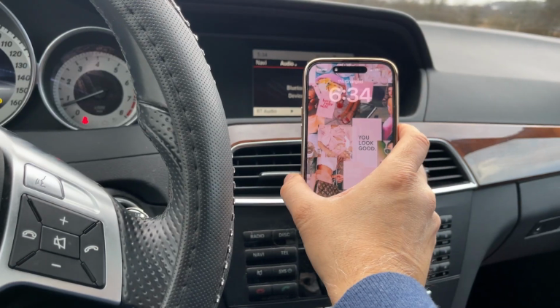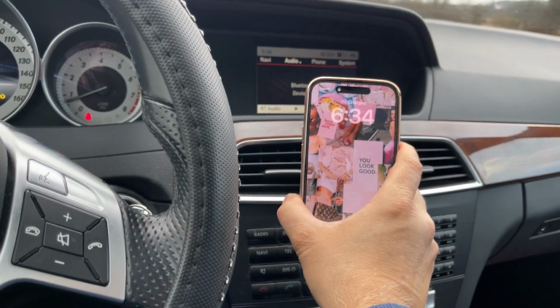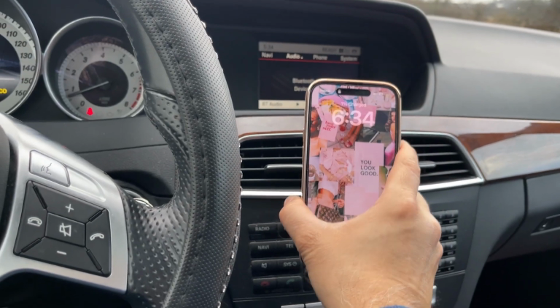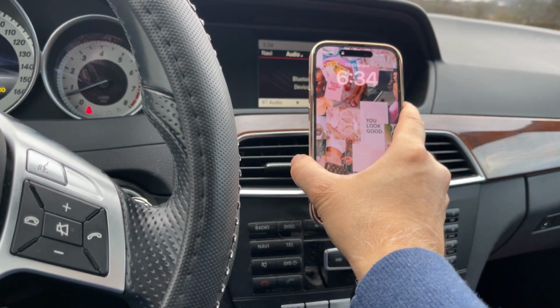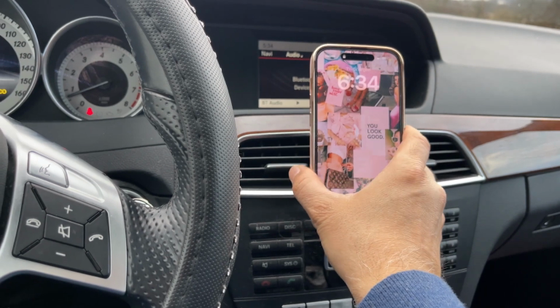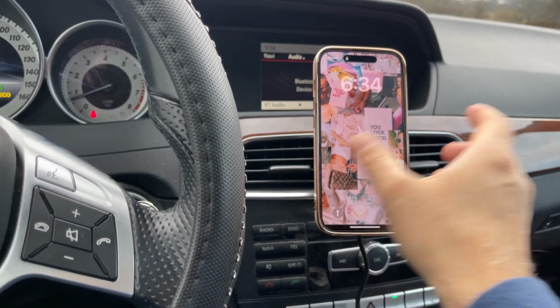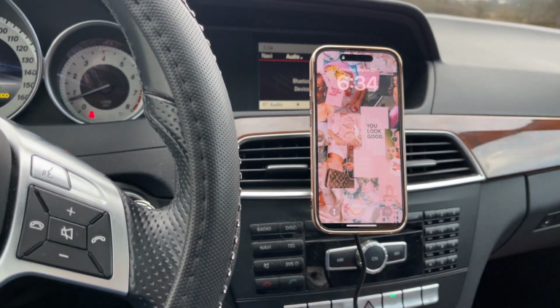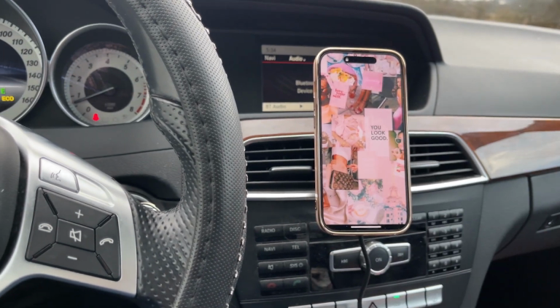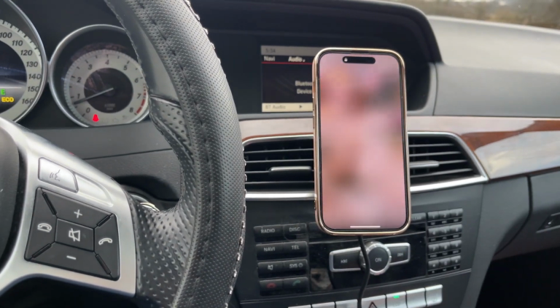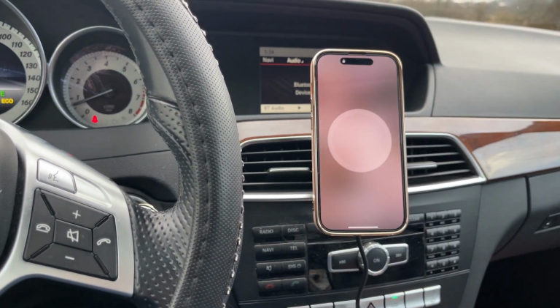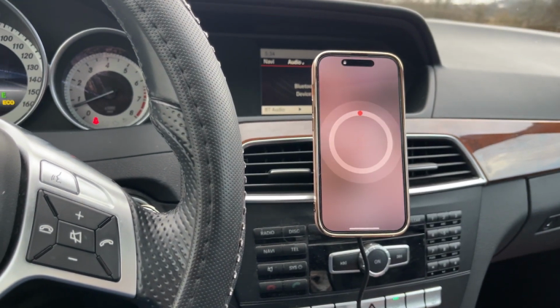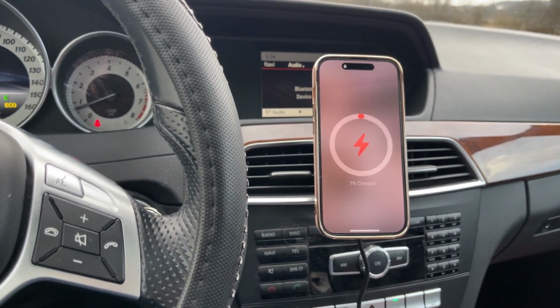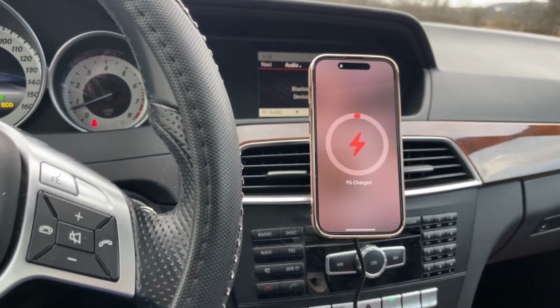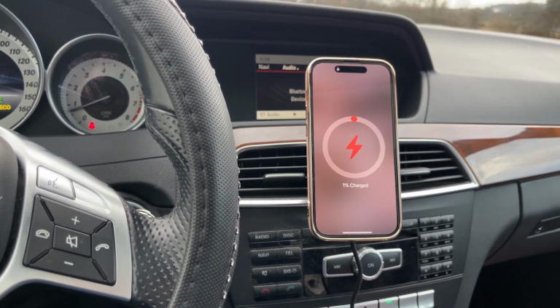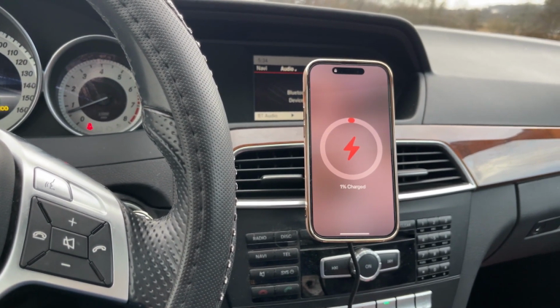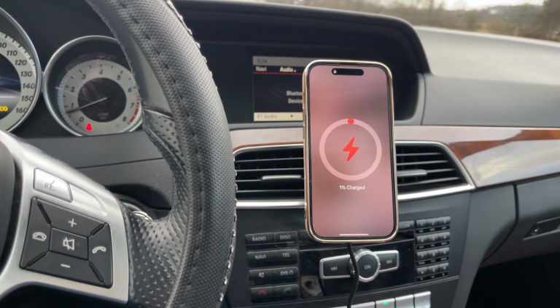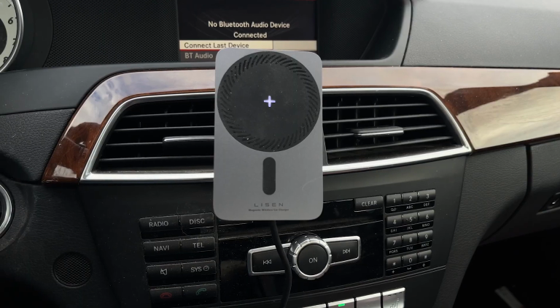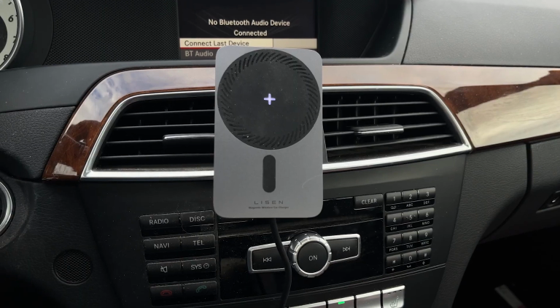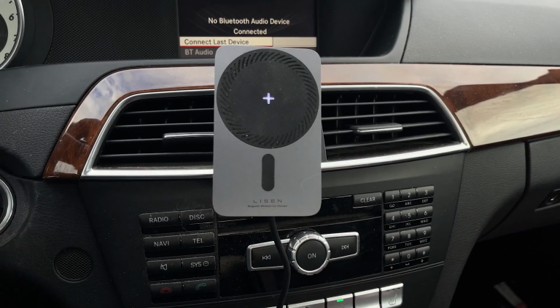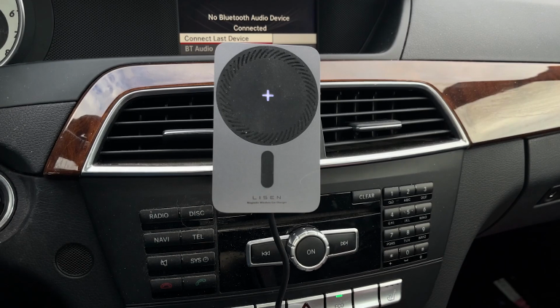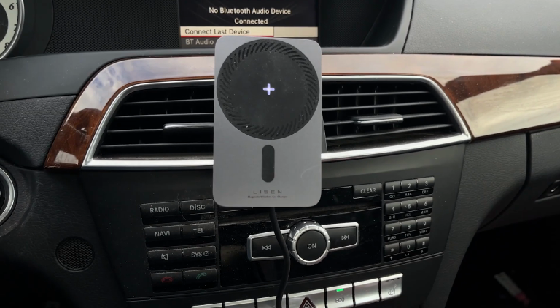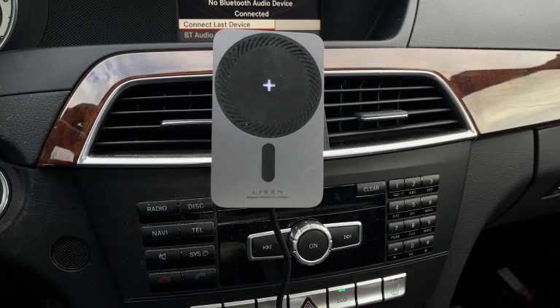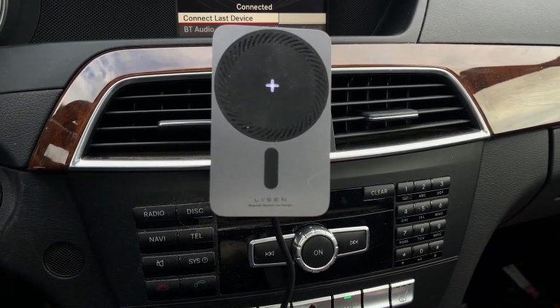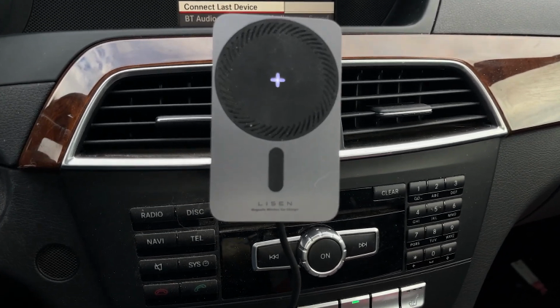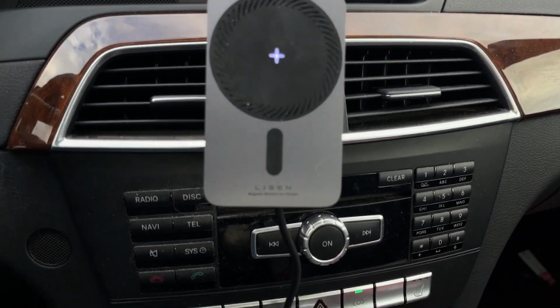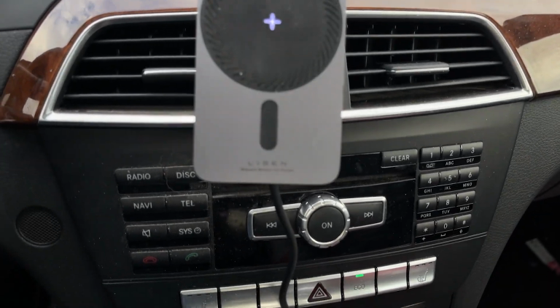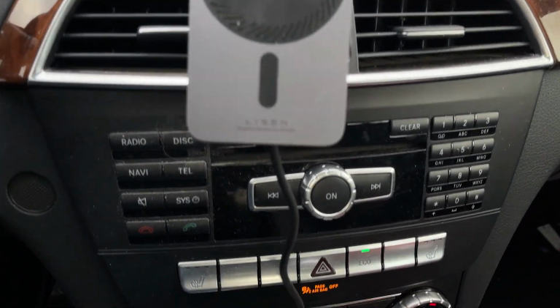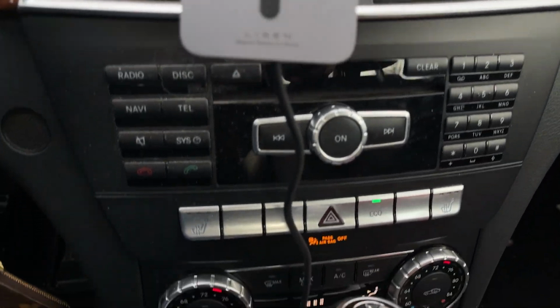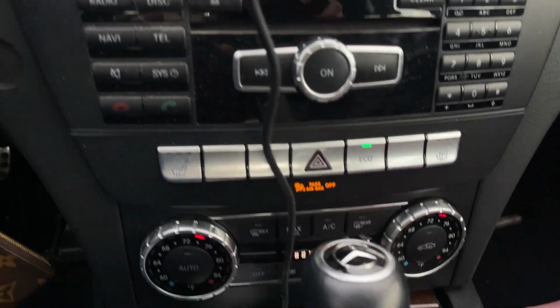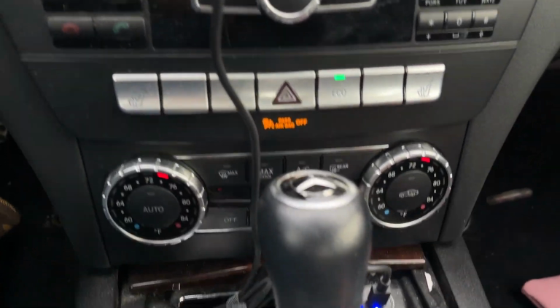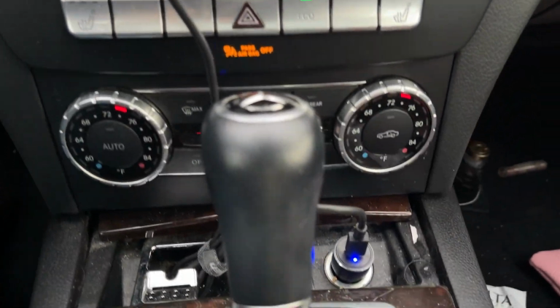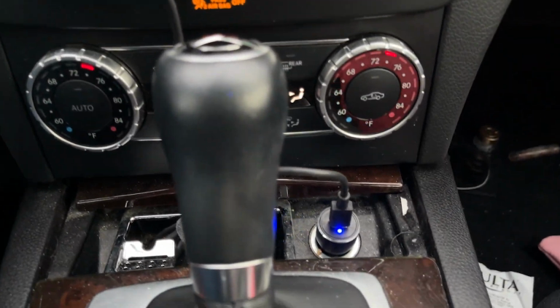The phone charged immediately upon placement and the magnetic hold is outstanding. I like the LED light at the ring center and the blue indicator light for power.